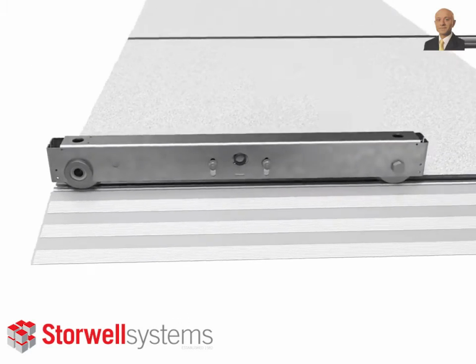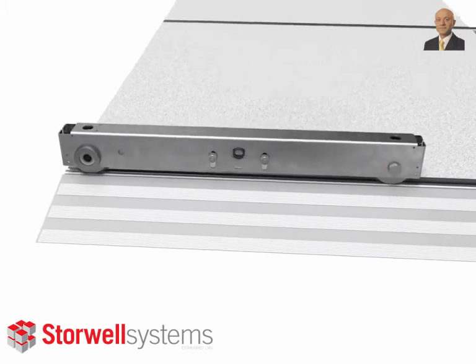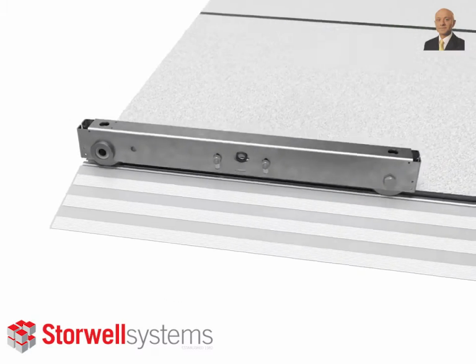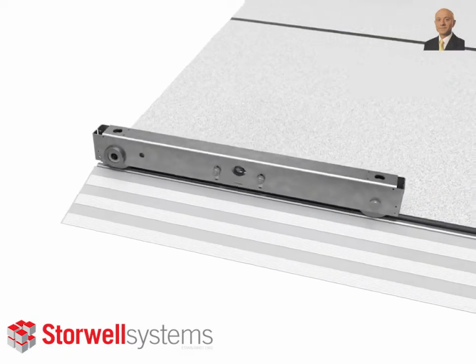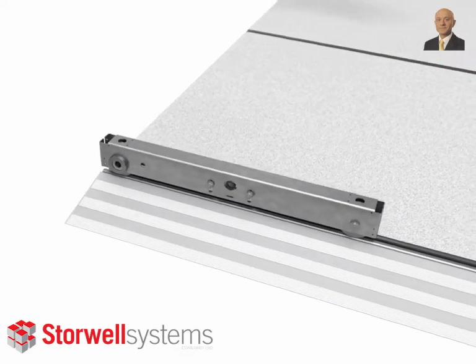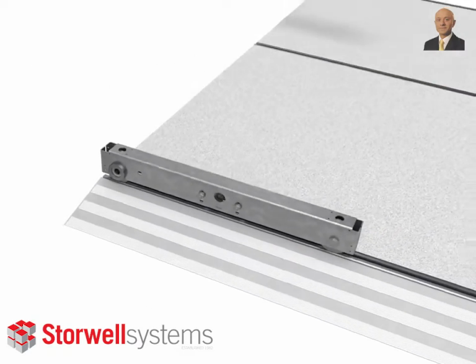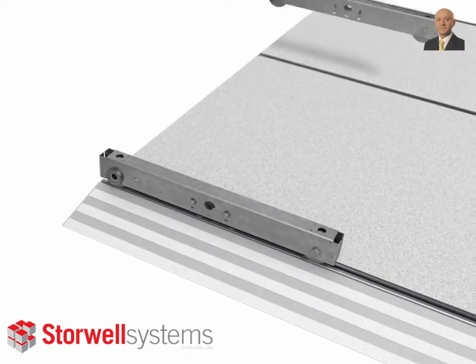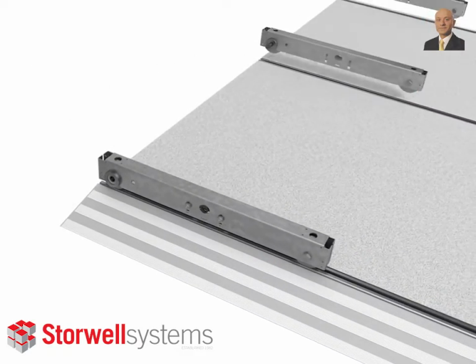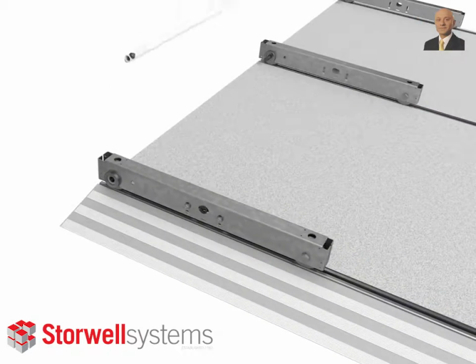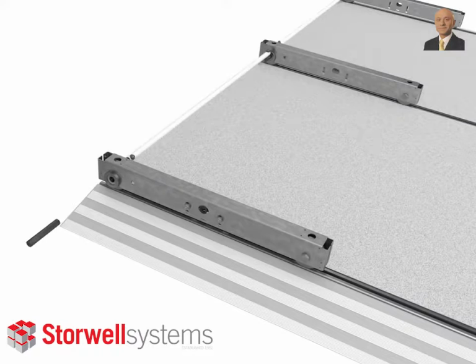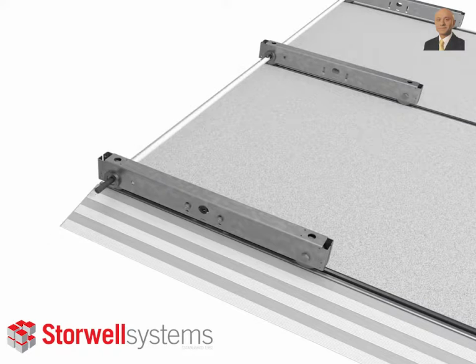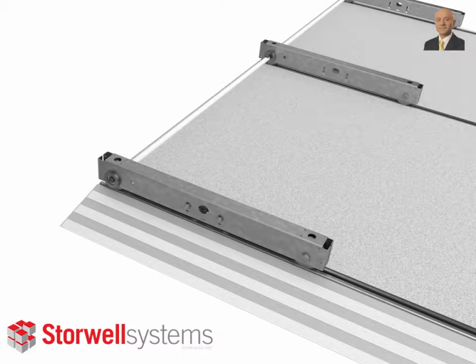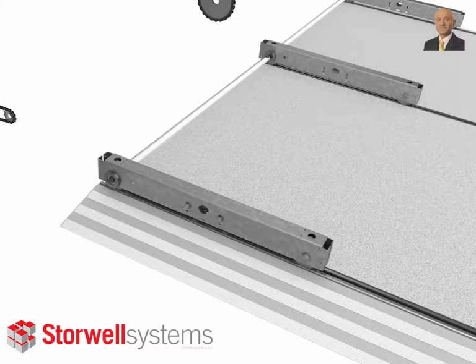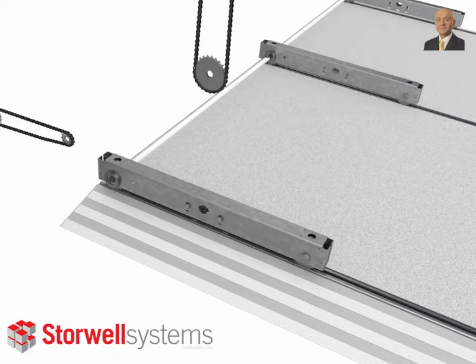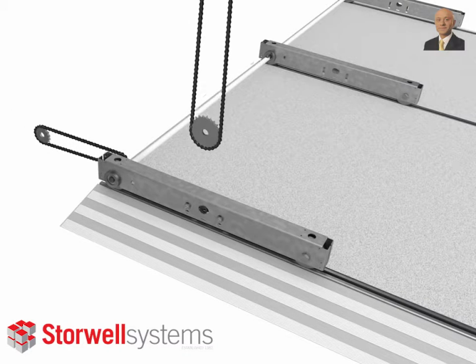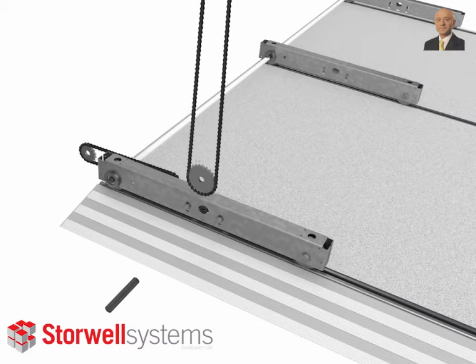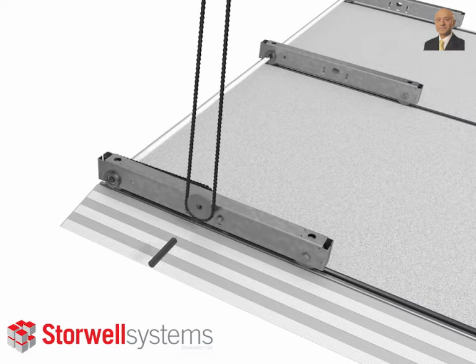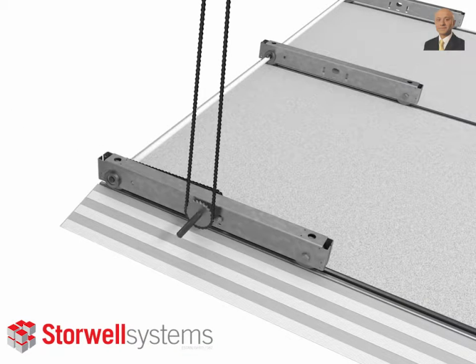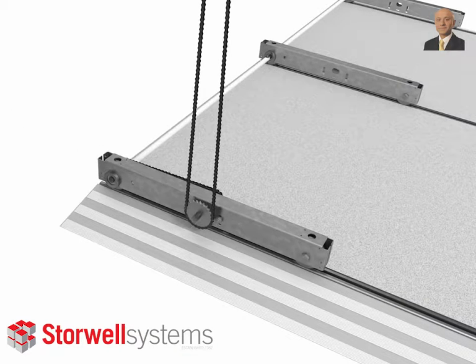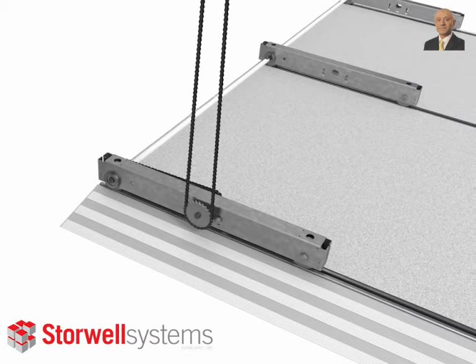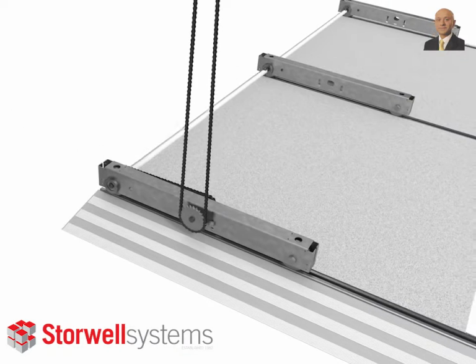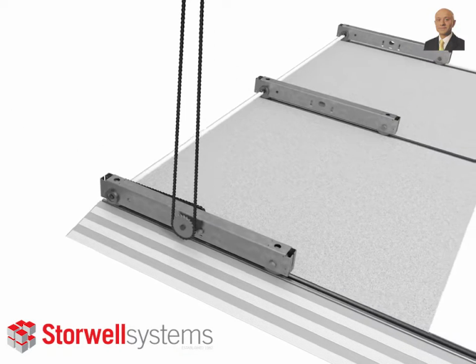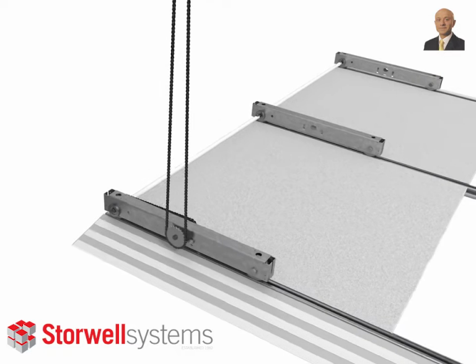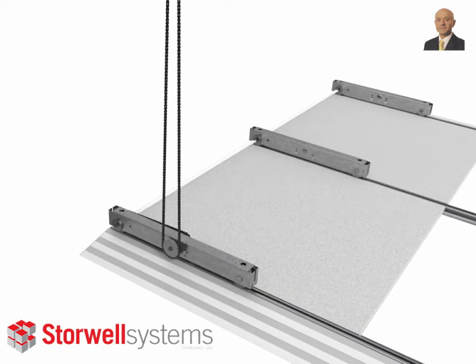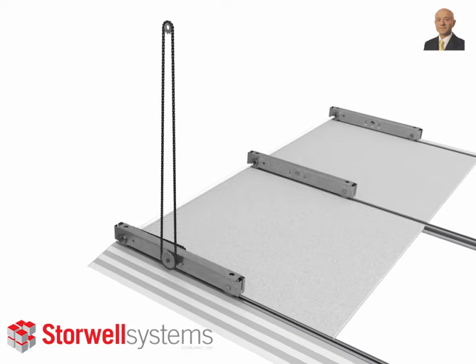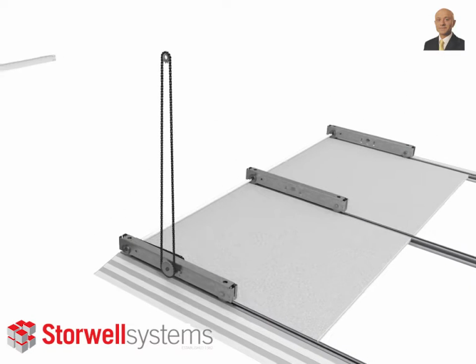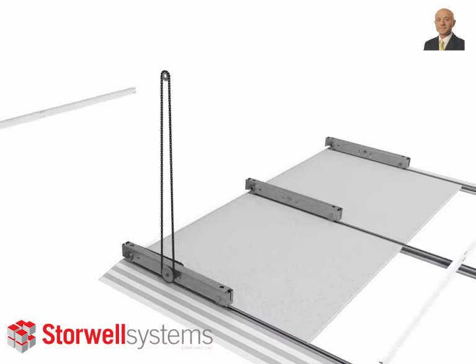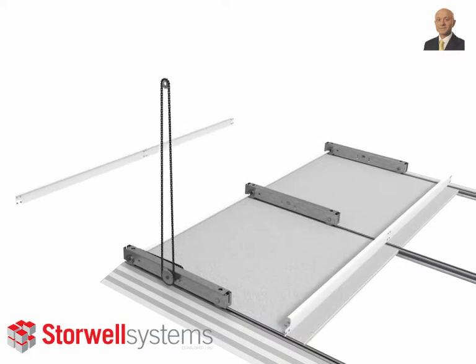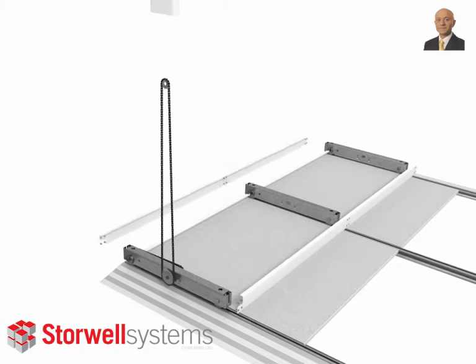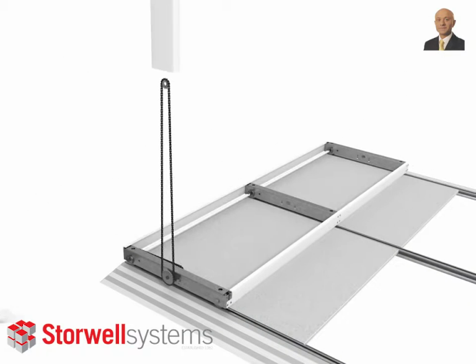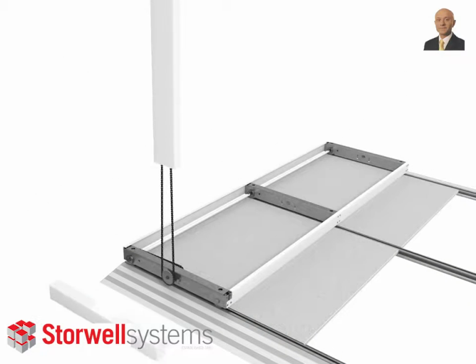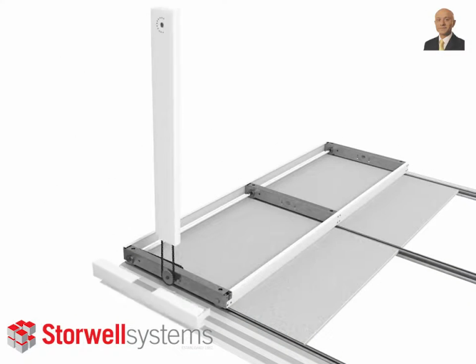Here you see our carriages that sit on the tracks, a shaft that runs the whole length of the mobile base to create even movement, a chain that's geared so that very little effort is required to move the mobile bases across.